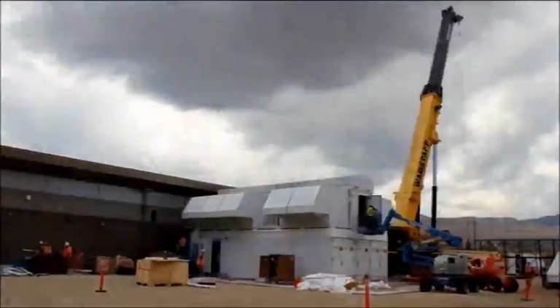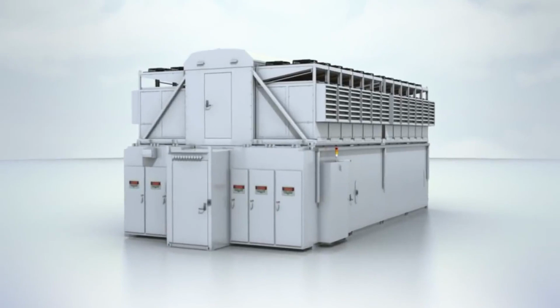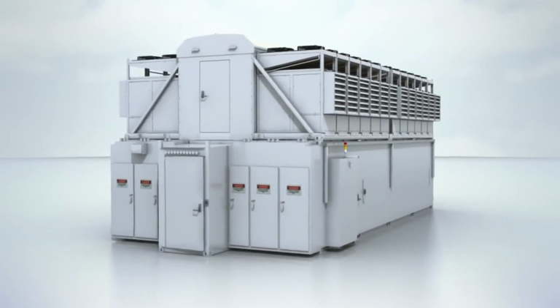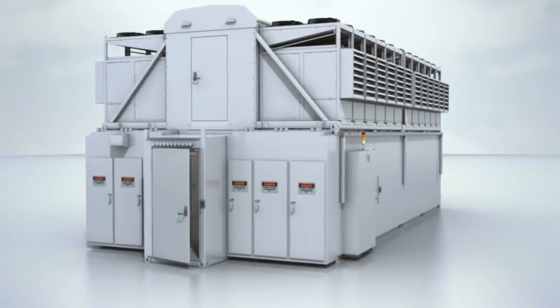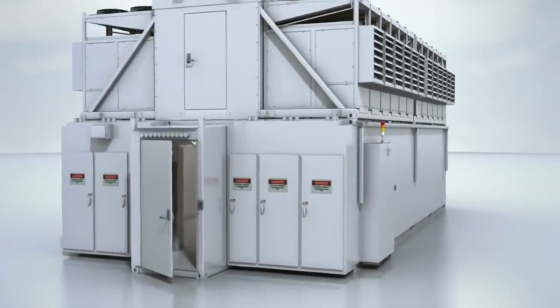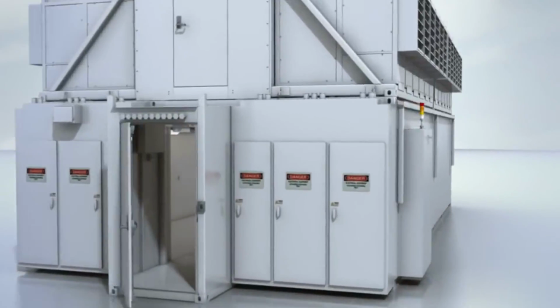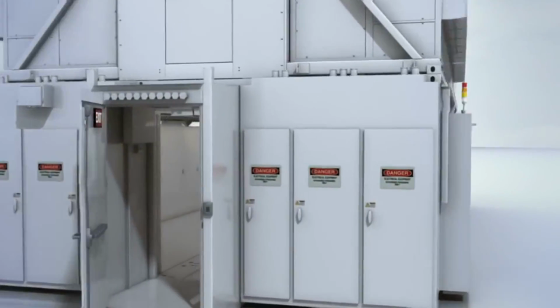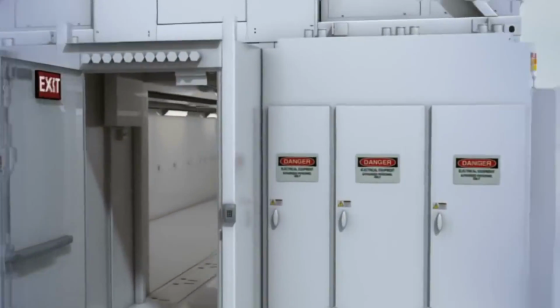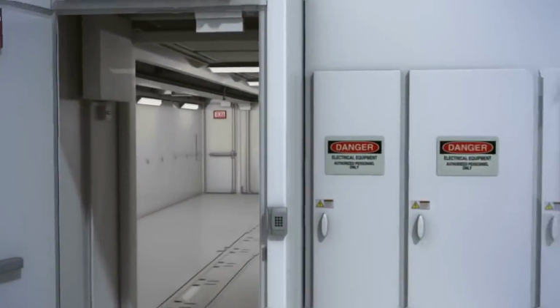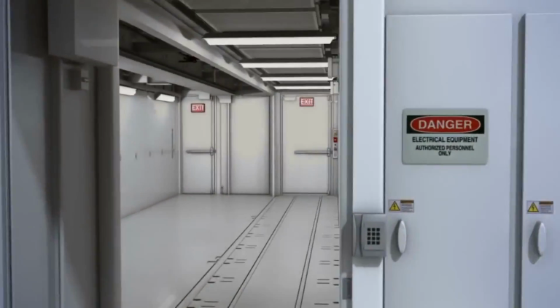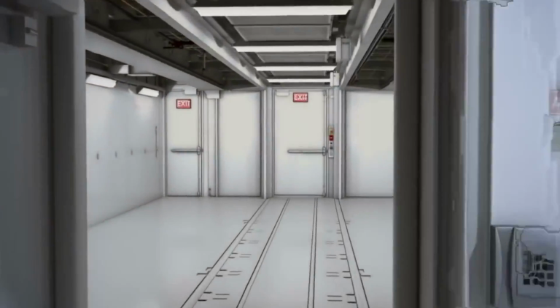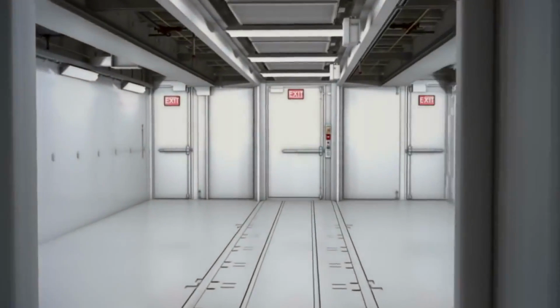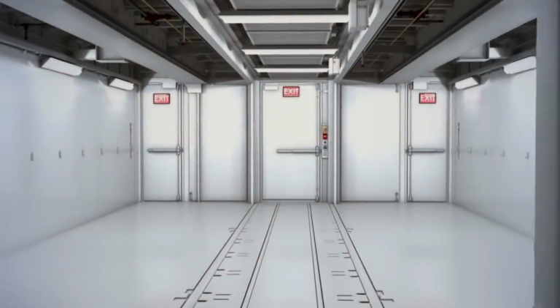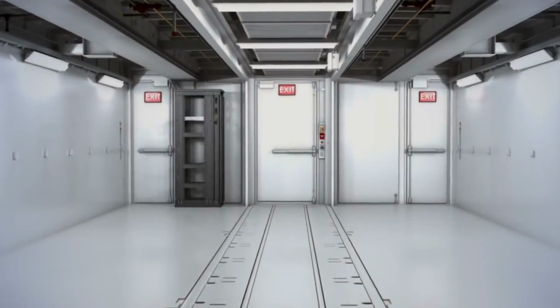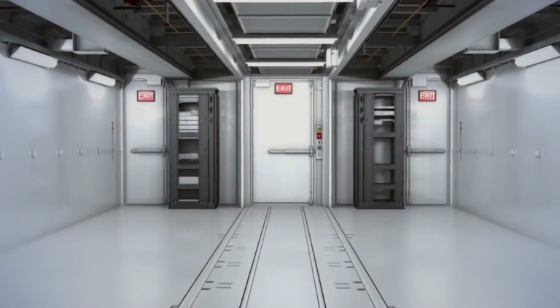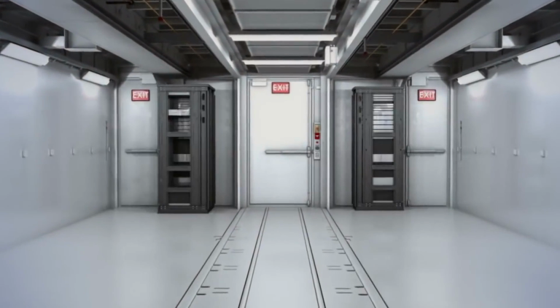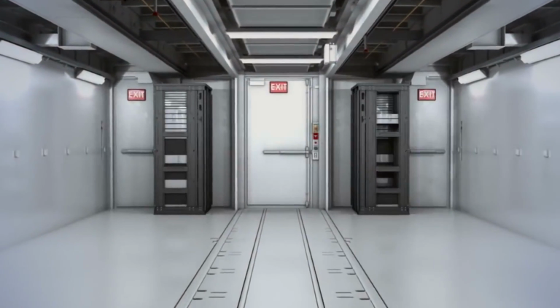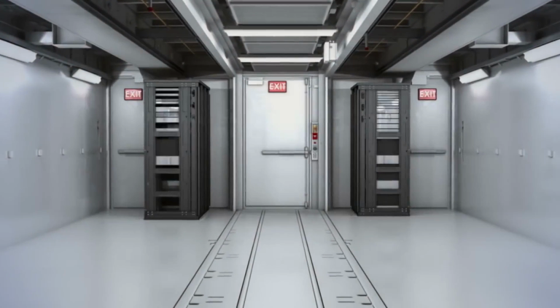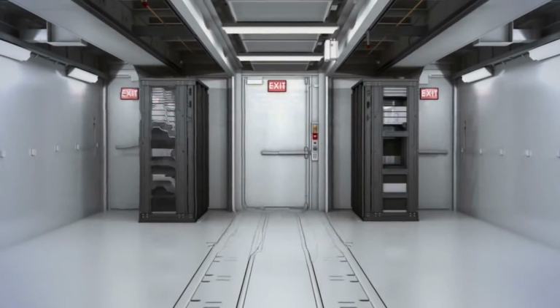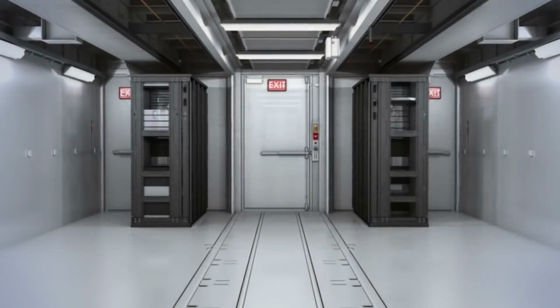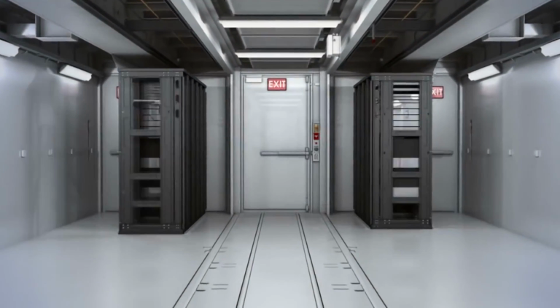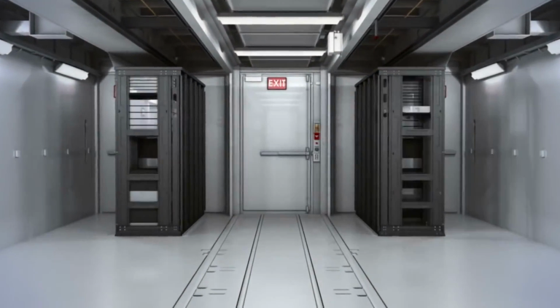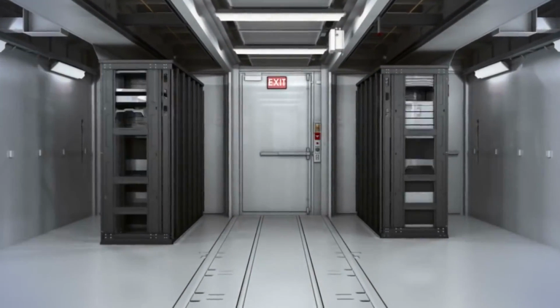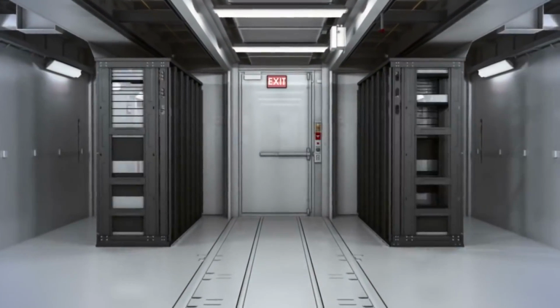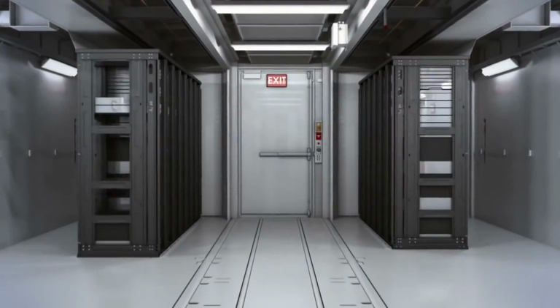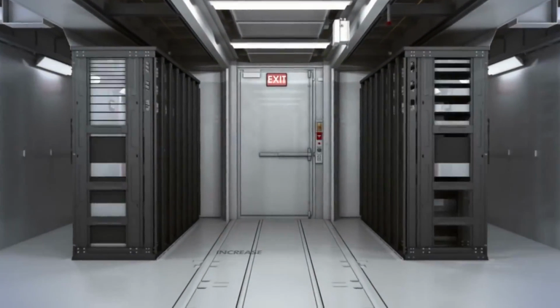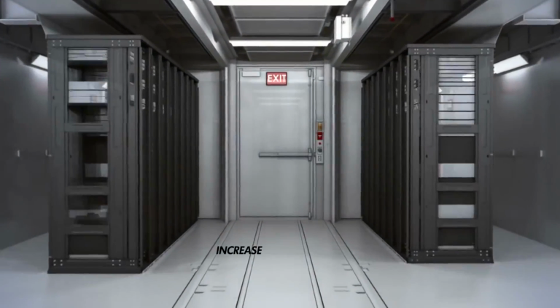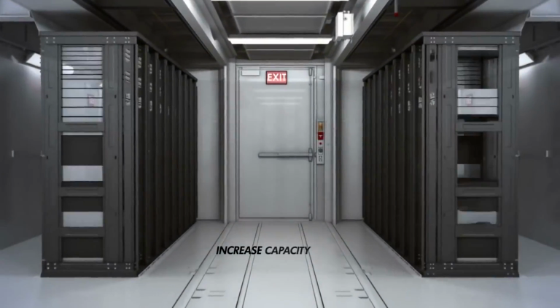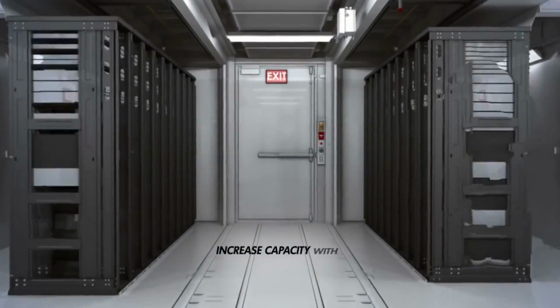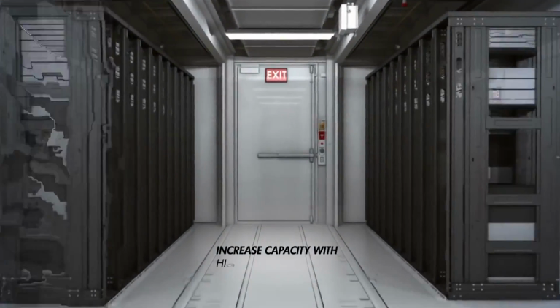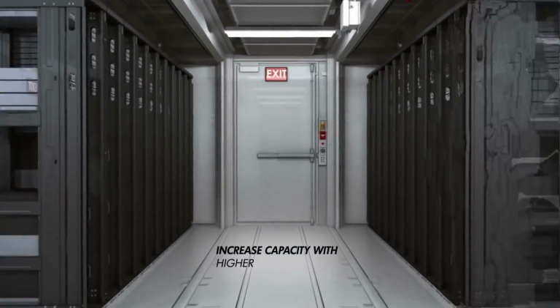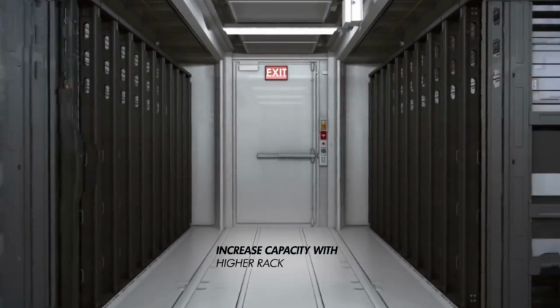A no-compromise approach to modularity and density — the HP Pod 240A packs a nearly 10,000 square foot data center into one-tenth the space.